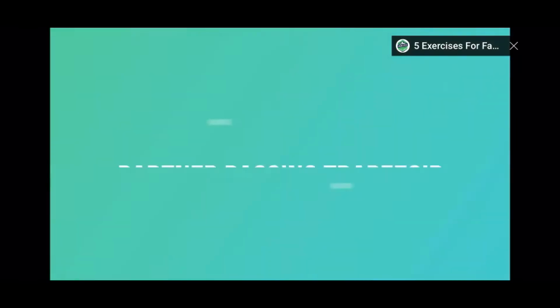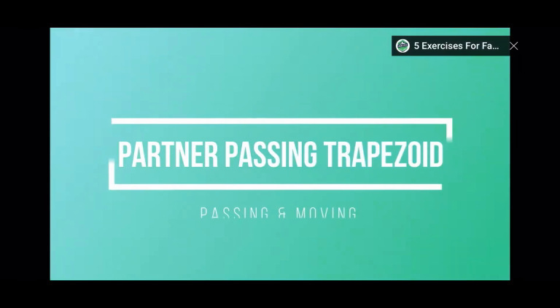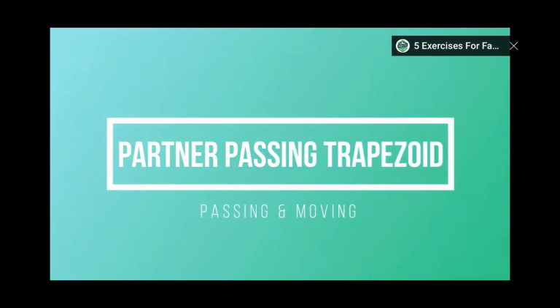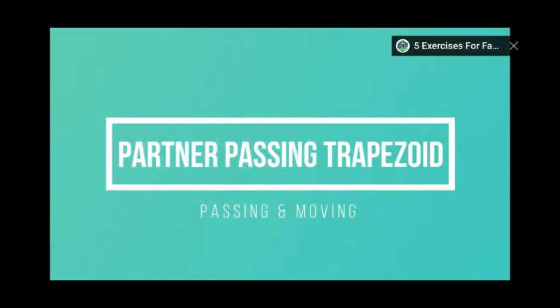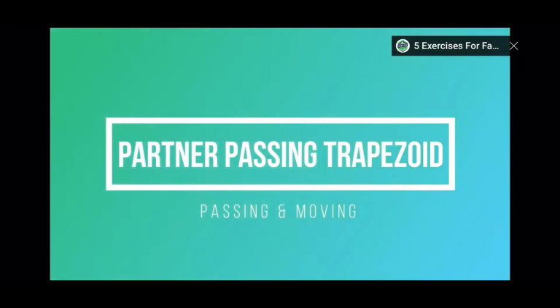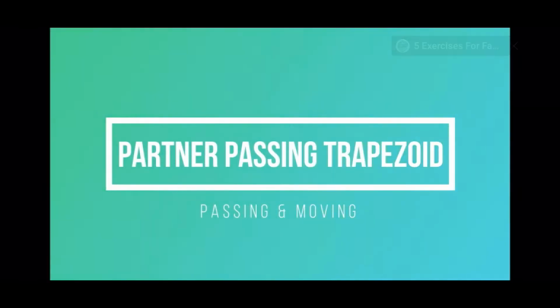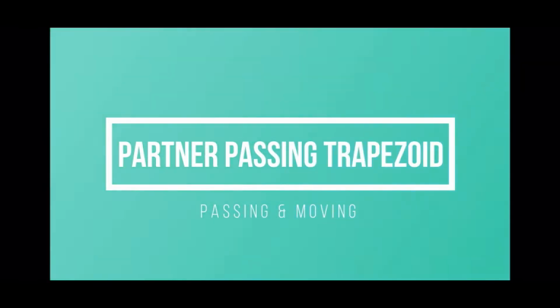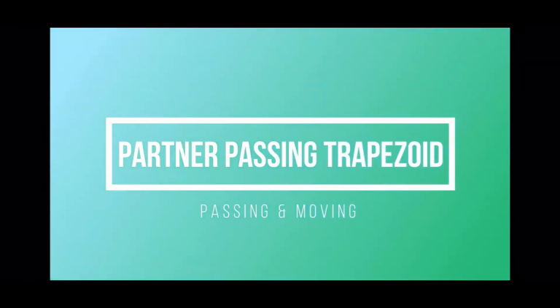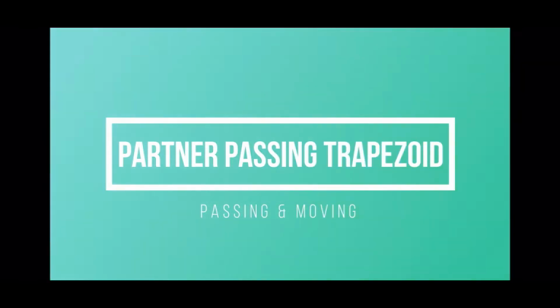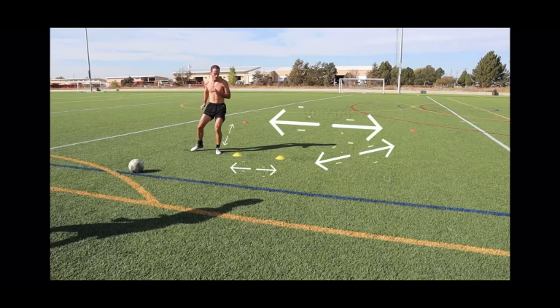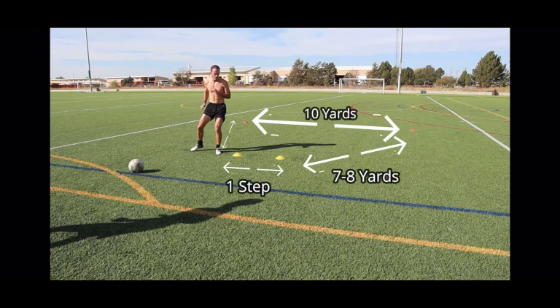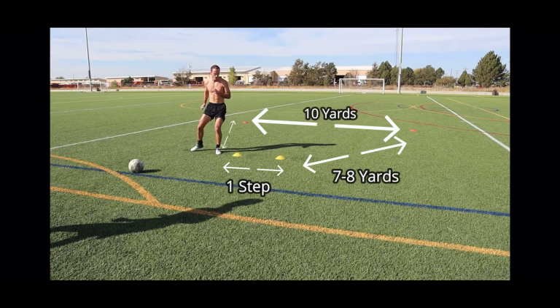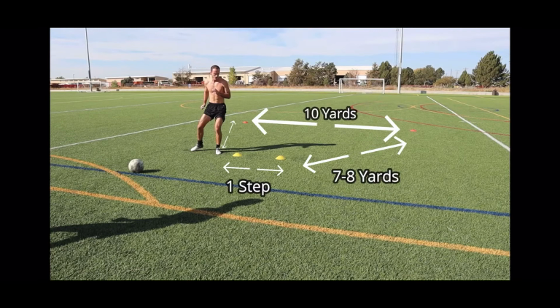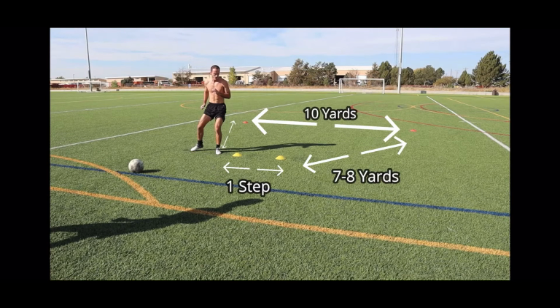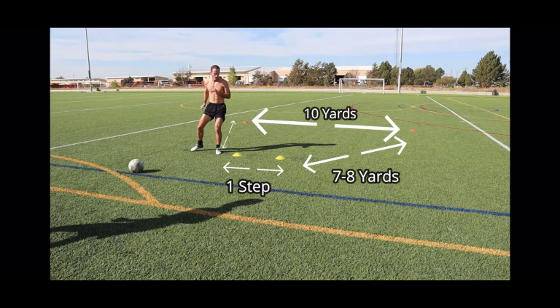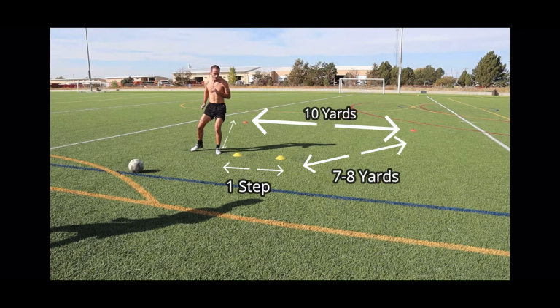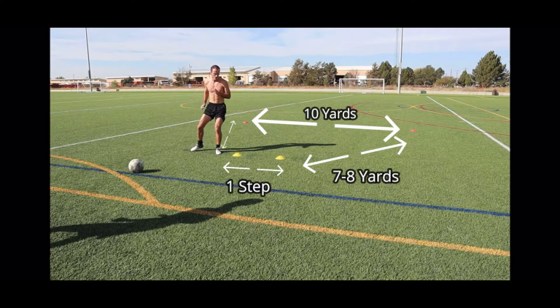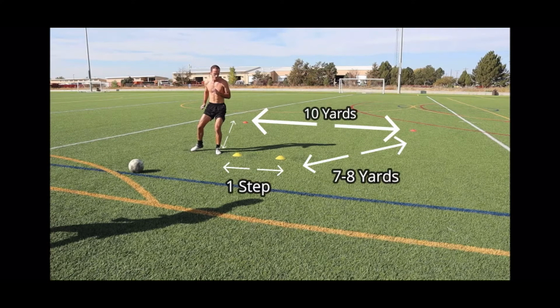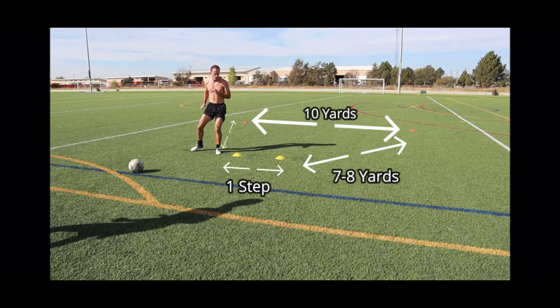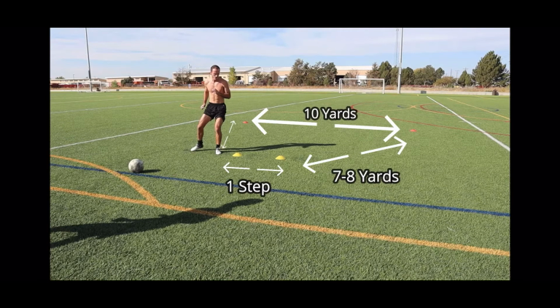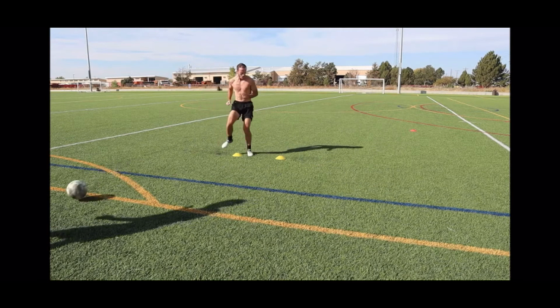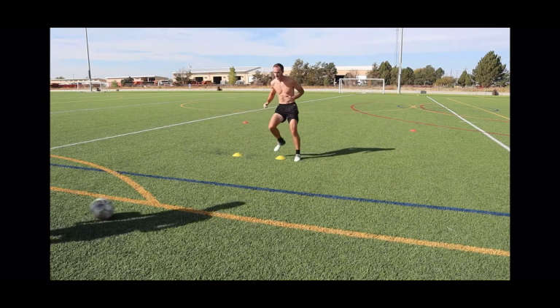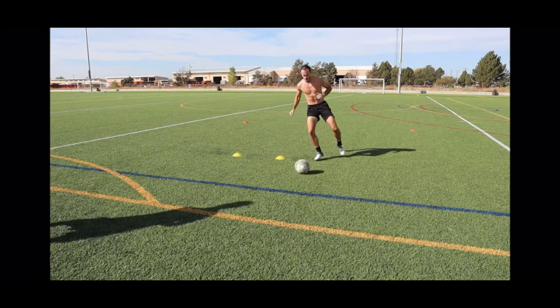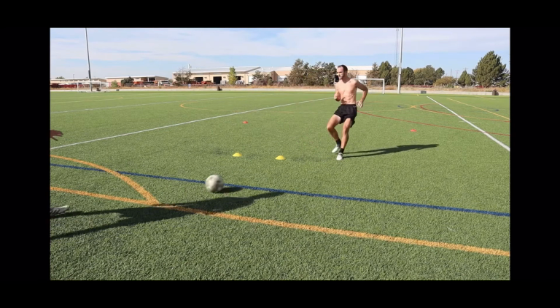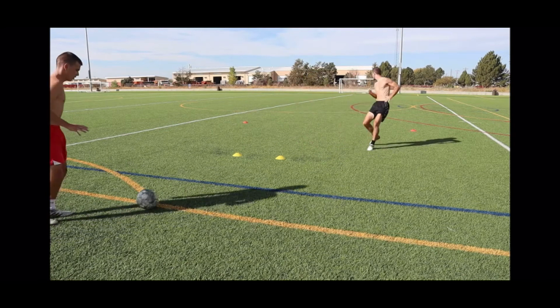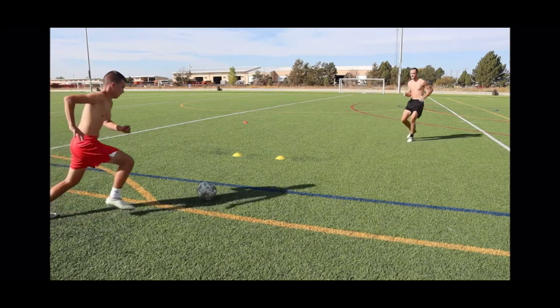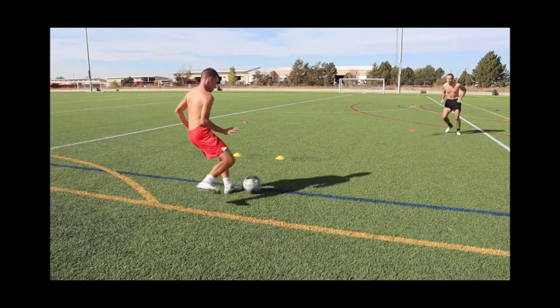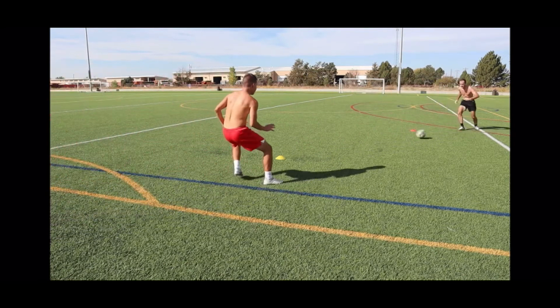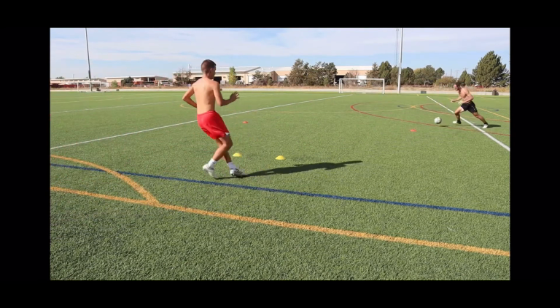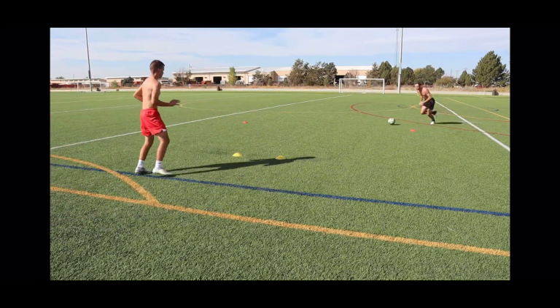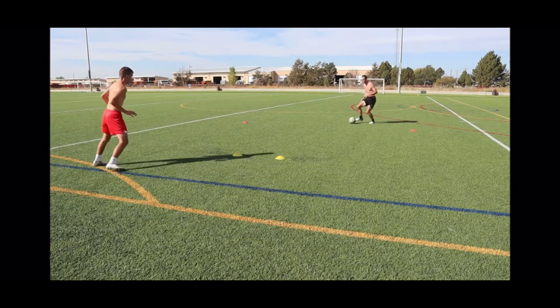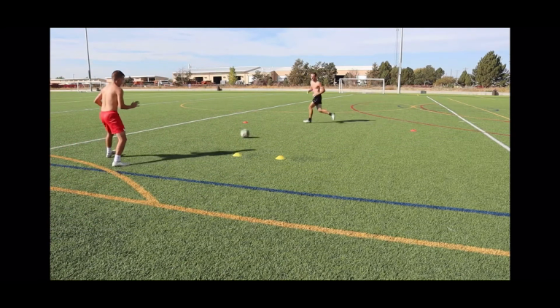The next drill also requires a partner and four cones. This drill is set up in the shape of a trapezoid. The two yellow cones in front are about a step apart, and then the red cones are diagonal from those yellow cones about 7-8 steps away.